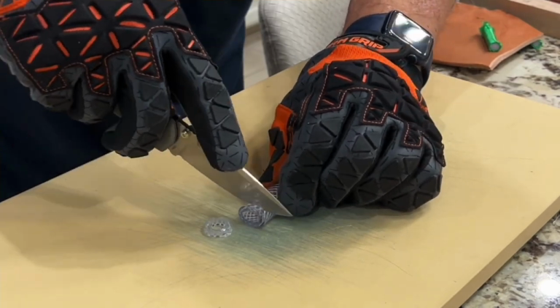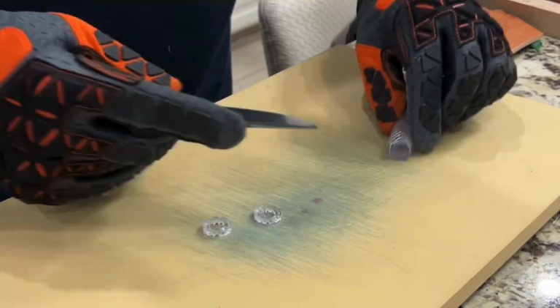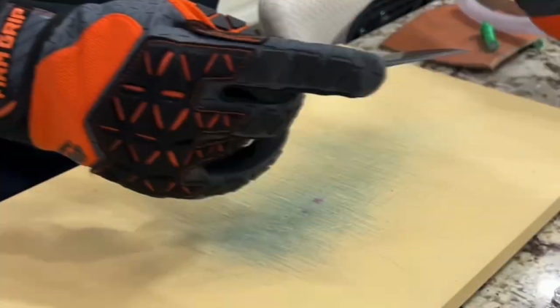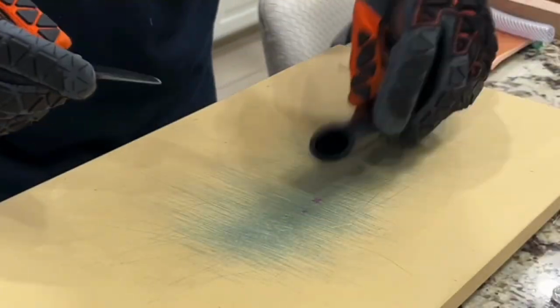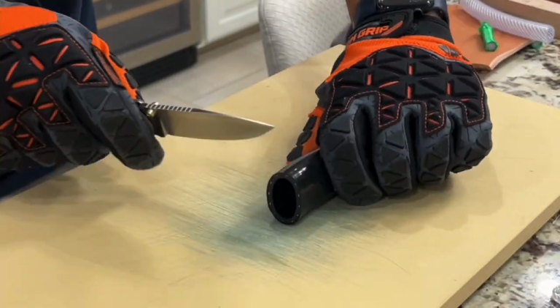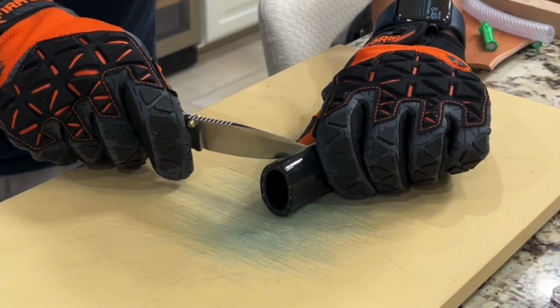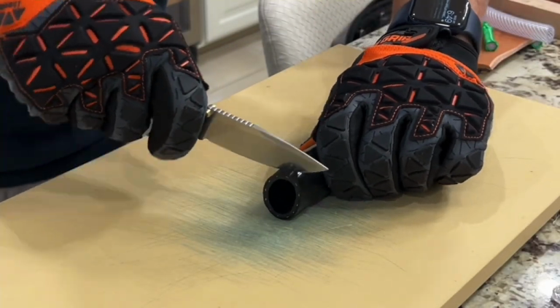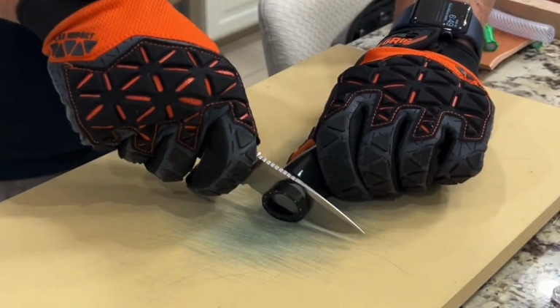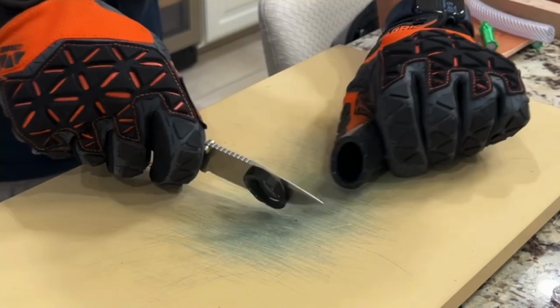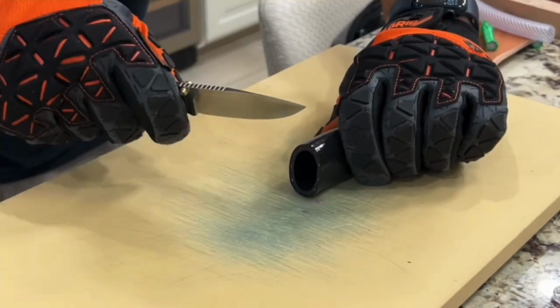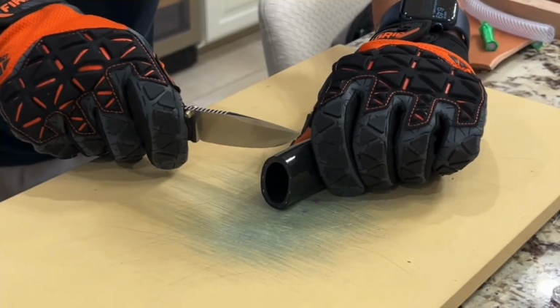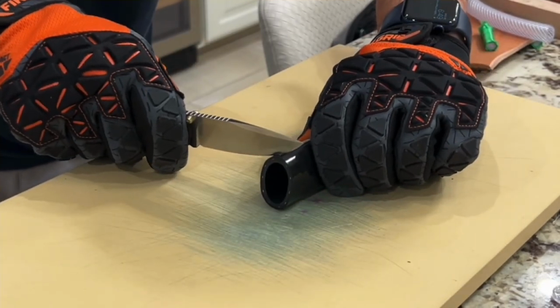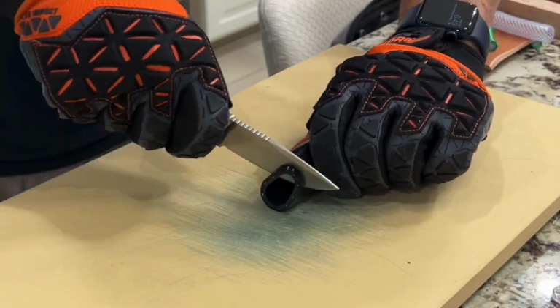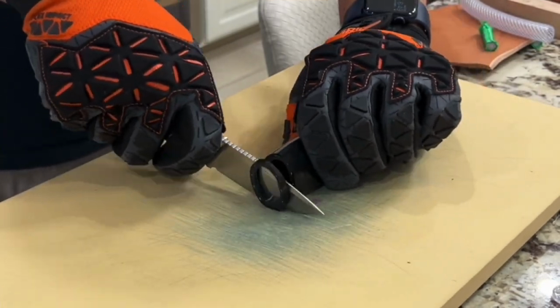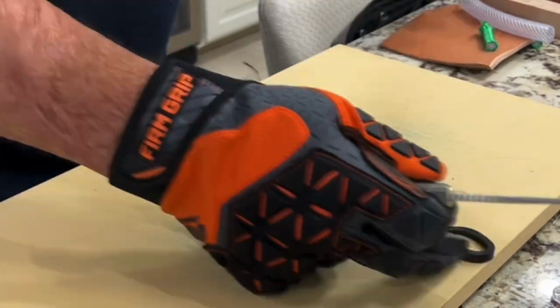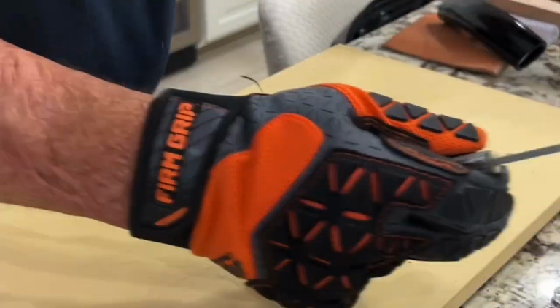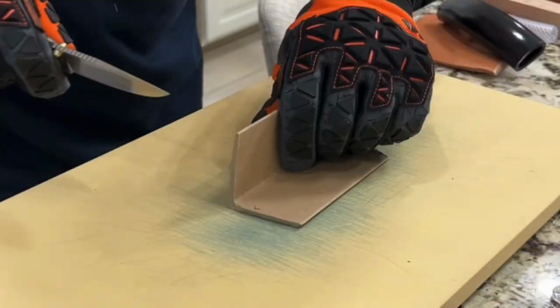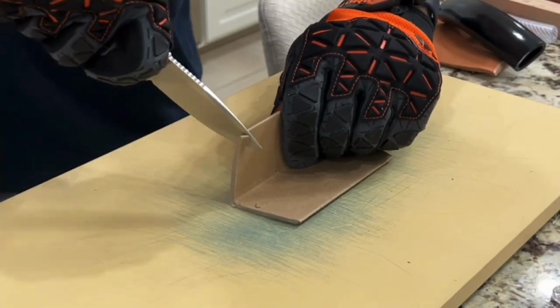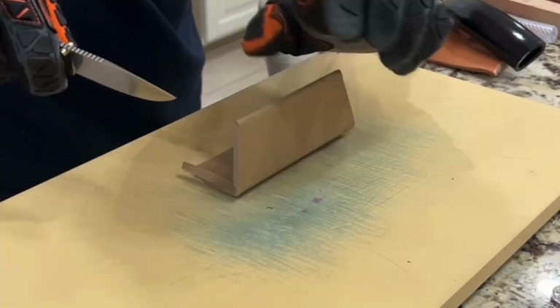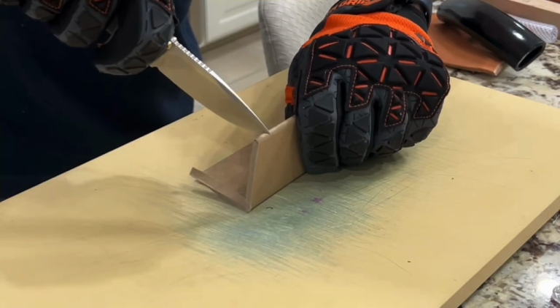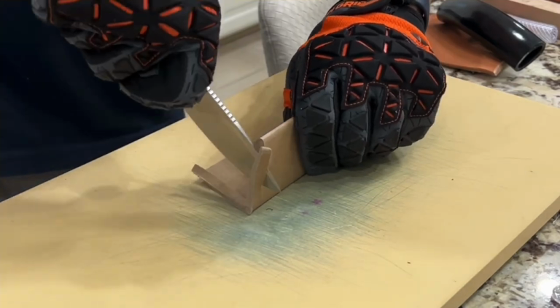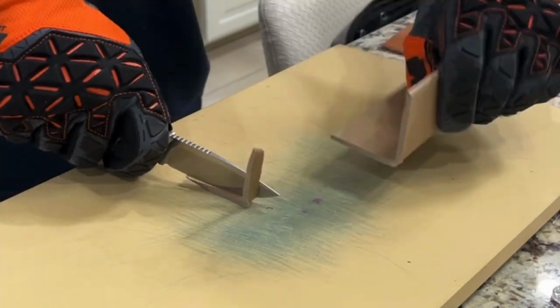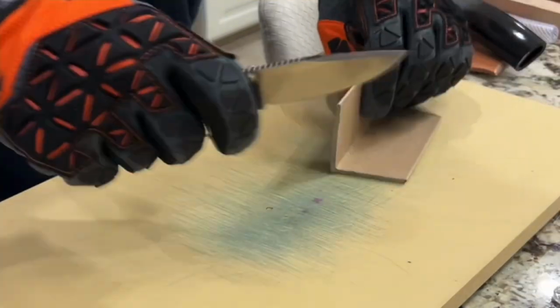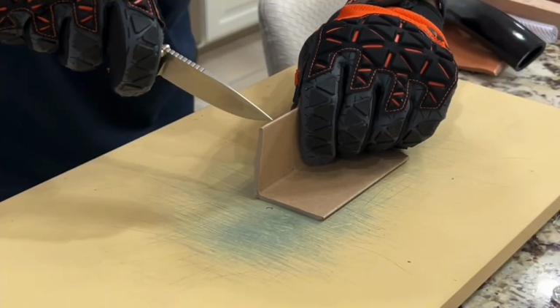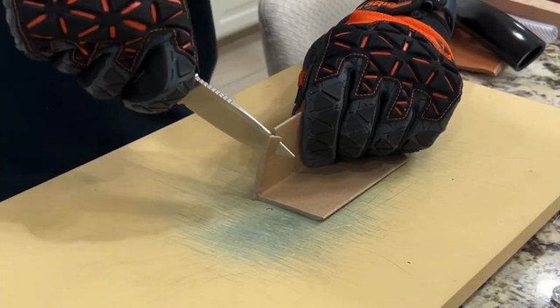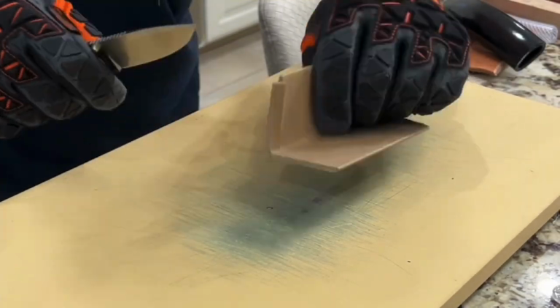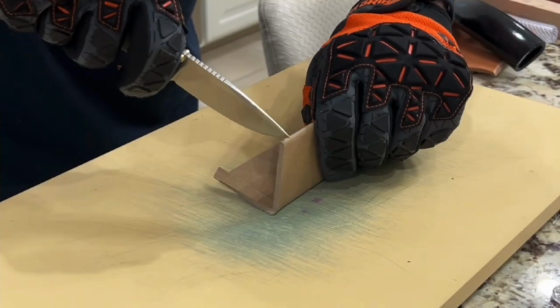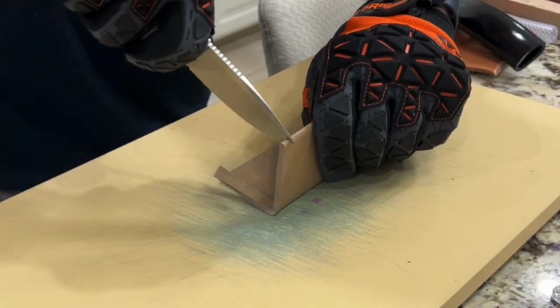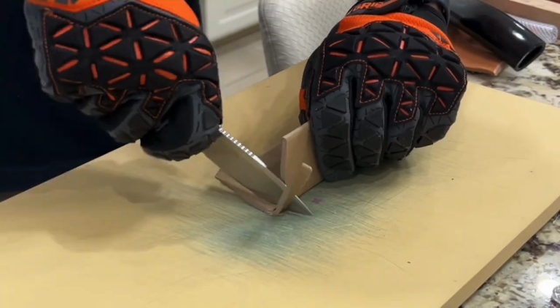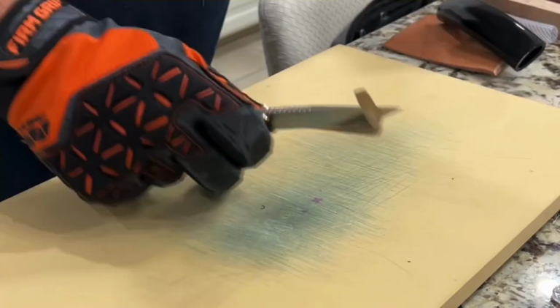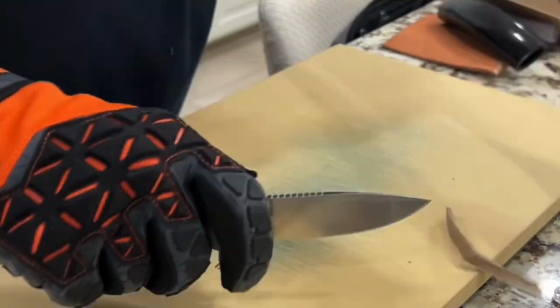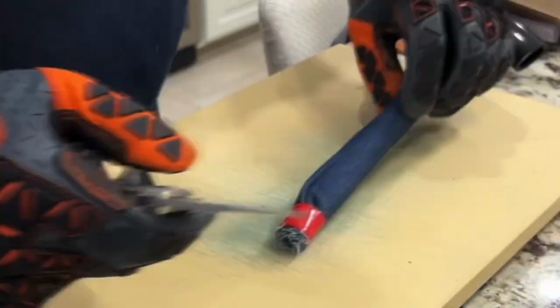Man, oh man, this thing is blasting through everything I put in front of it. Tubing wasn't a problem whatsoever, even with the thicker edge. Even the corner card works — I'm using that tip up there, pushing that belly through it, and it is performing outstanding.